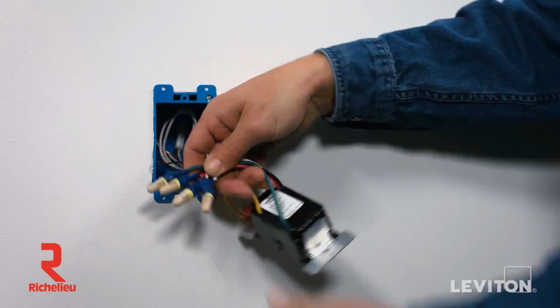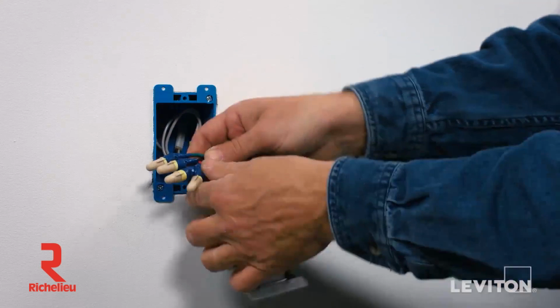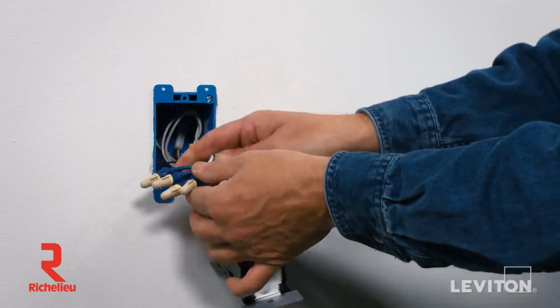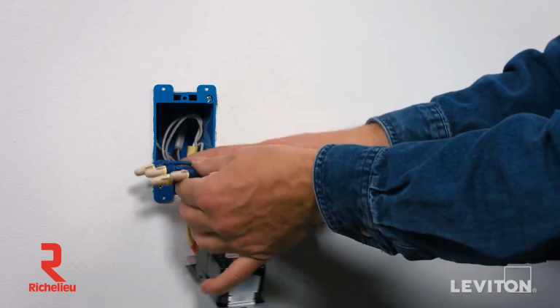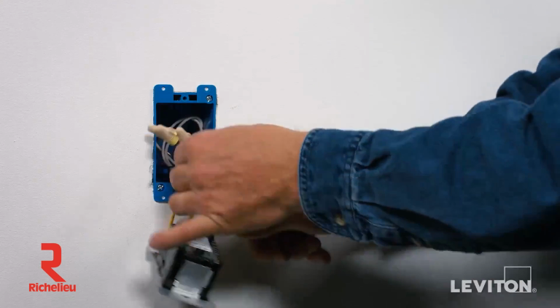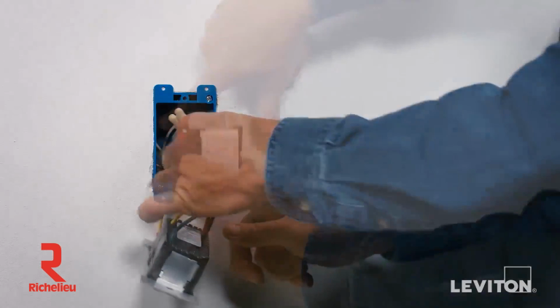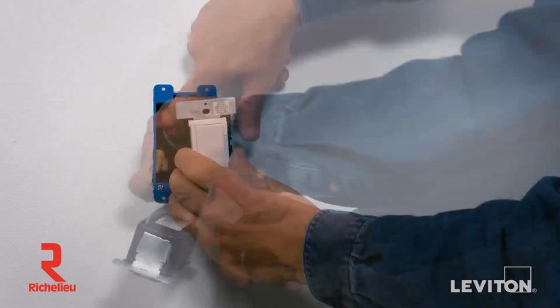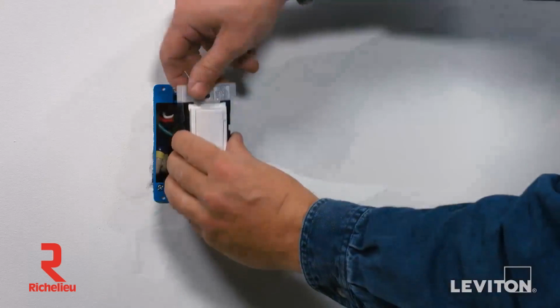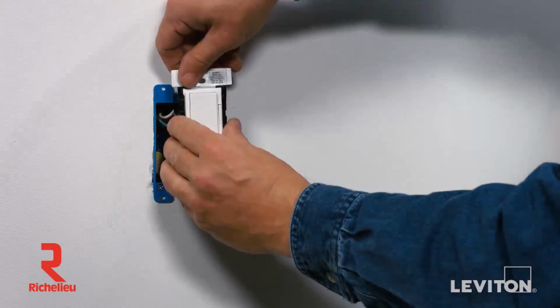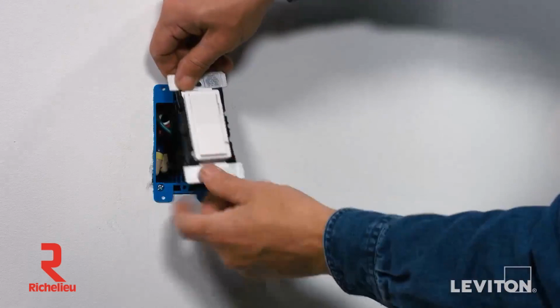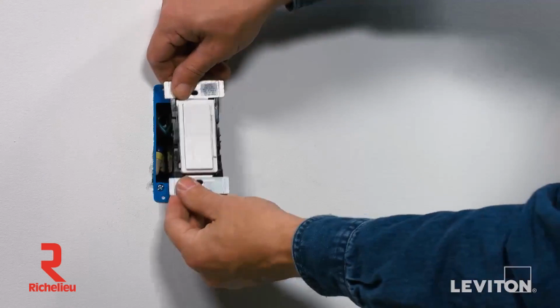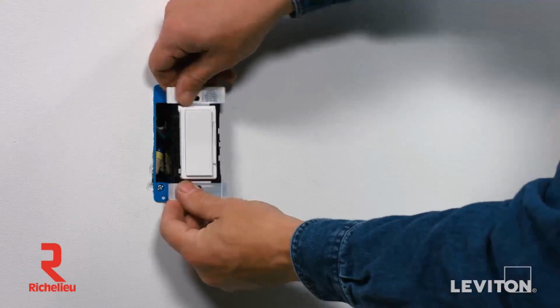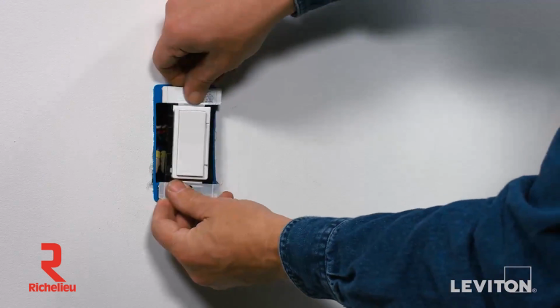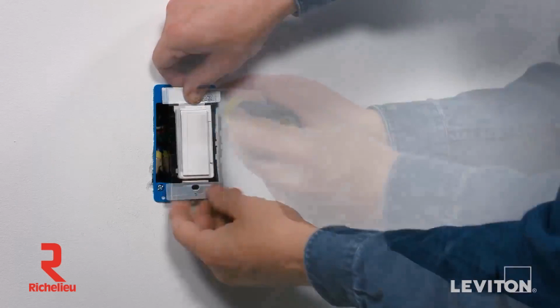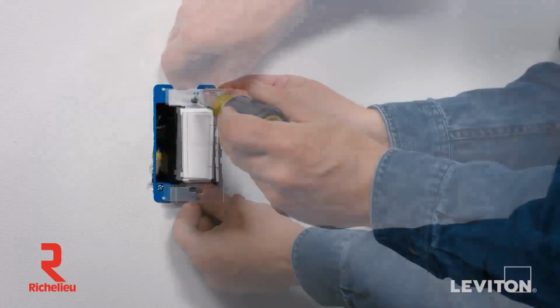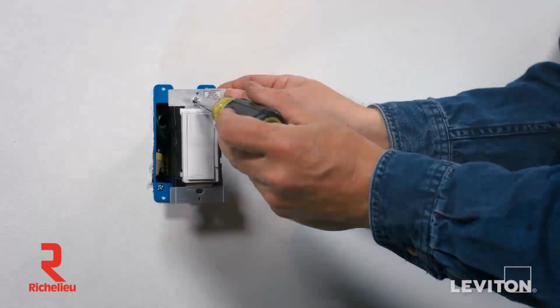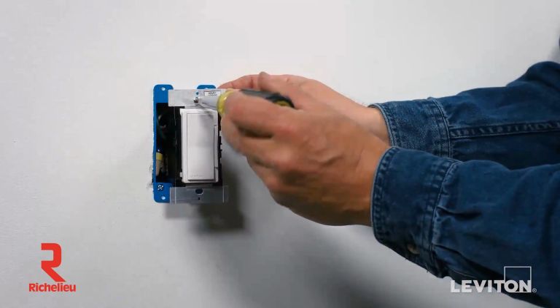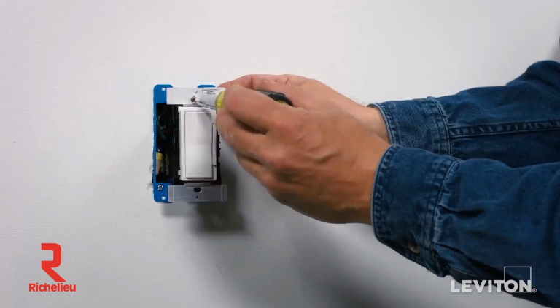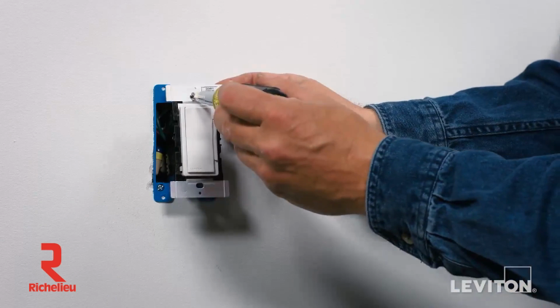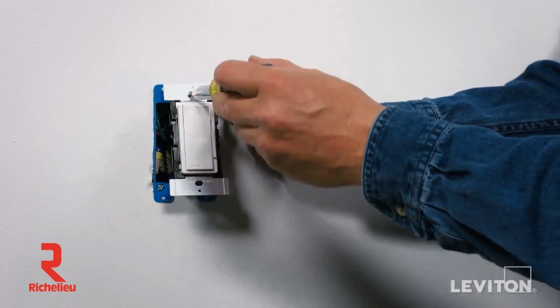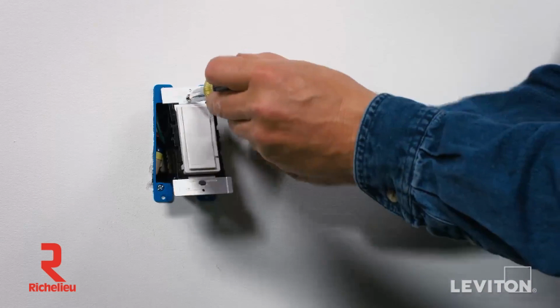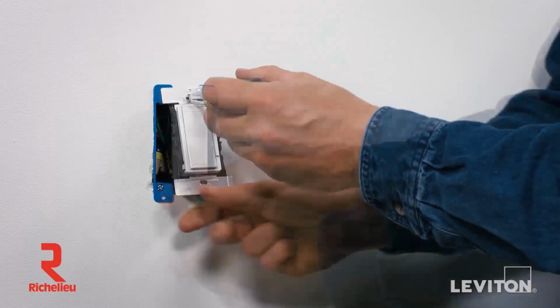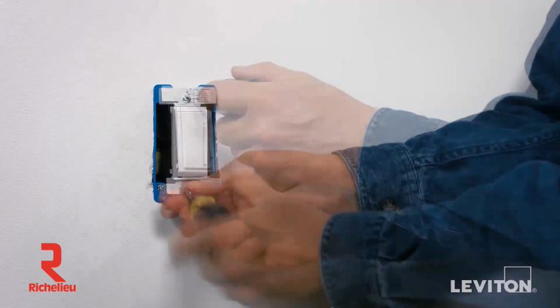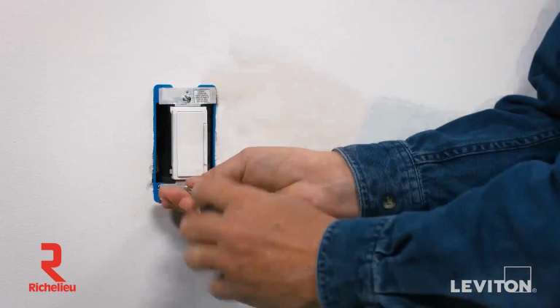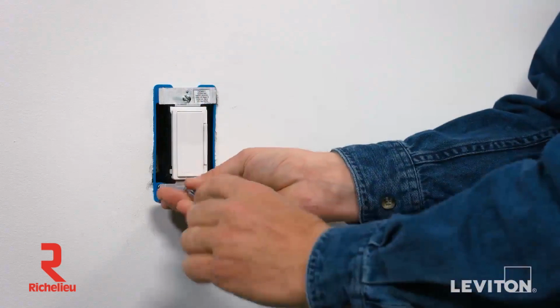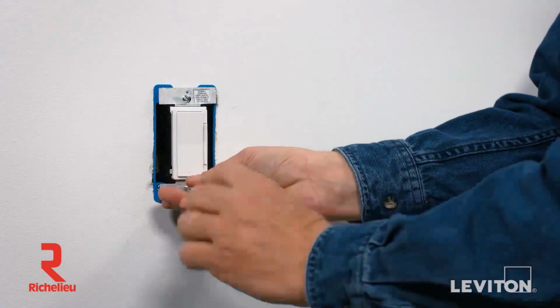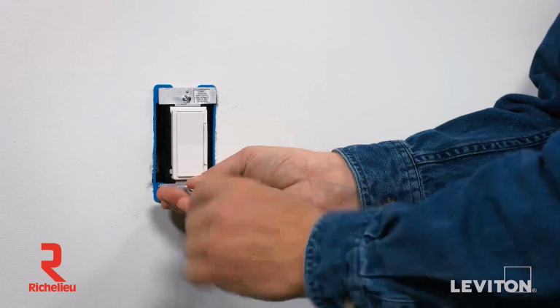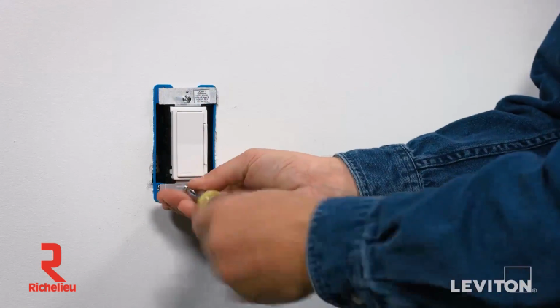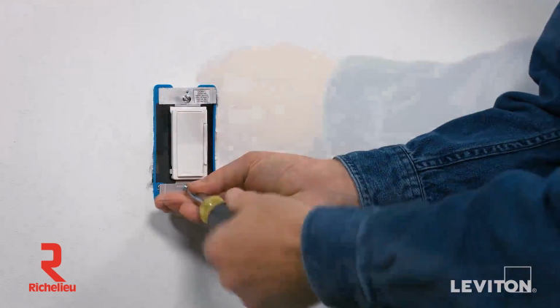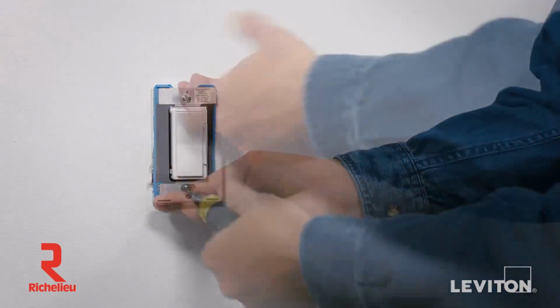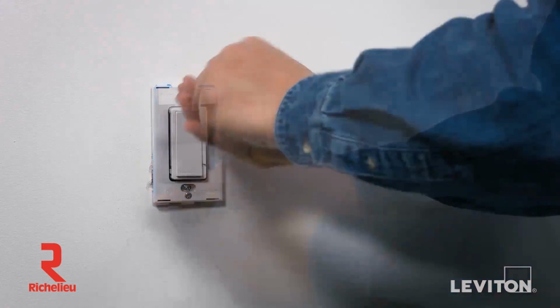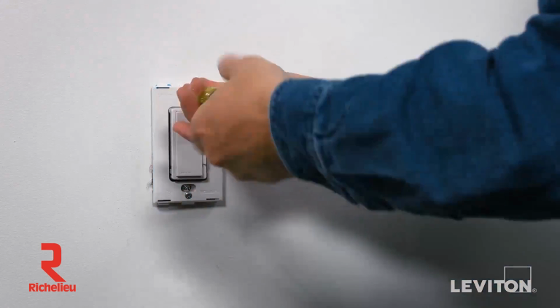Gently bend the wires and push them into the wall box. Screw in the mounting screws in the wall box mounting holes. Then install the wall plate.